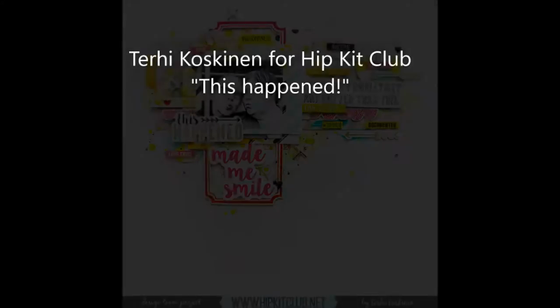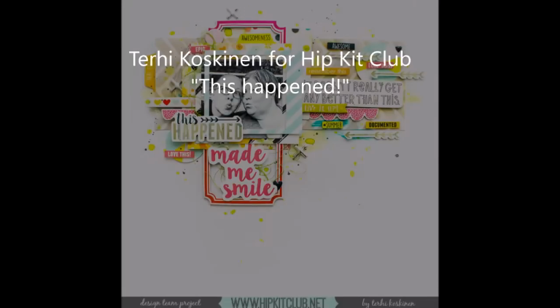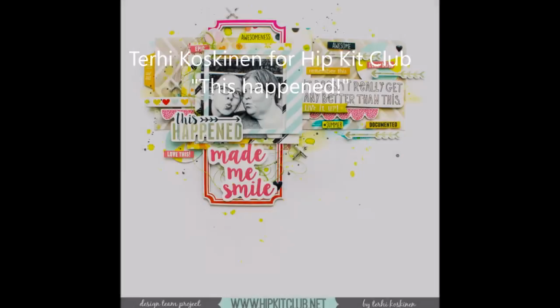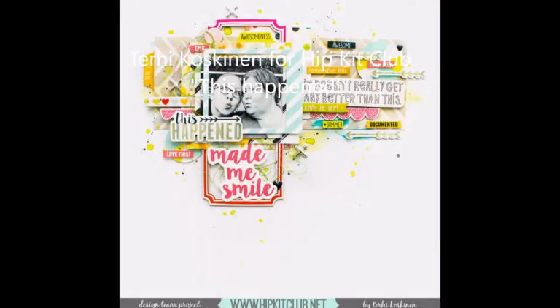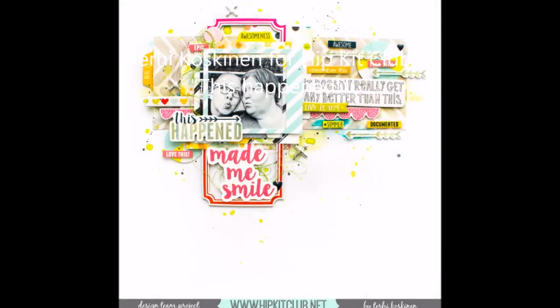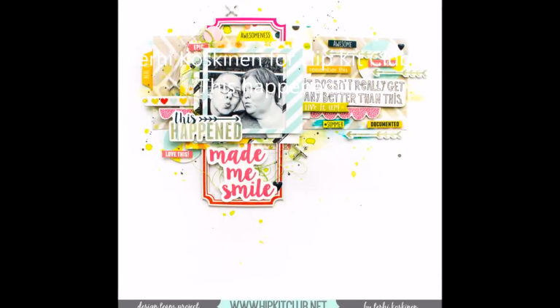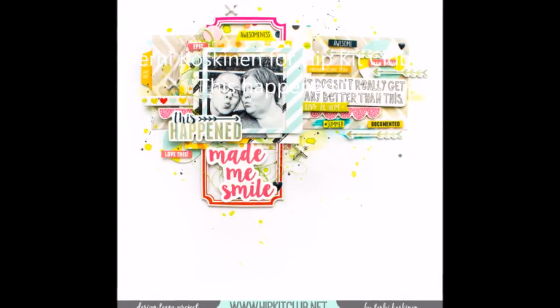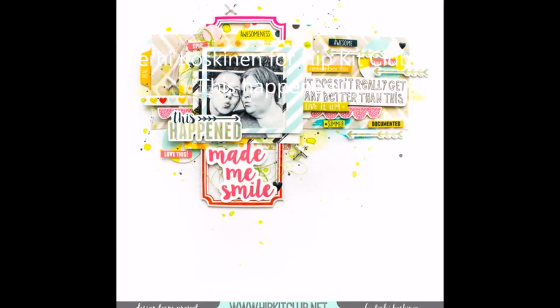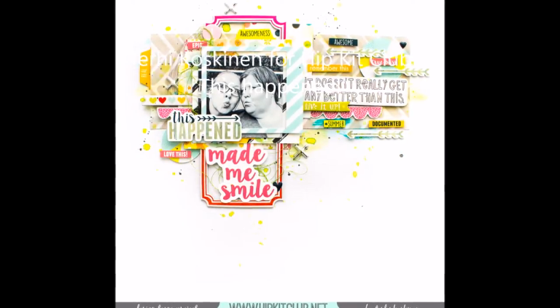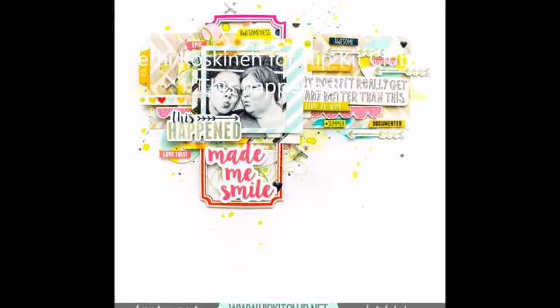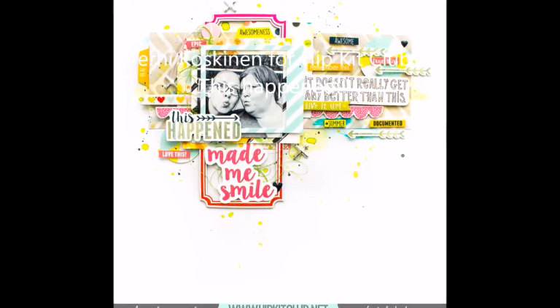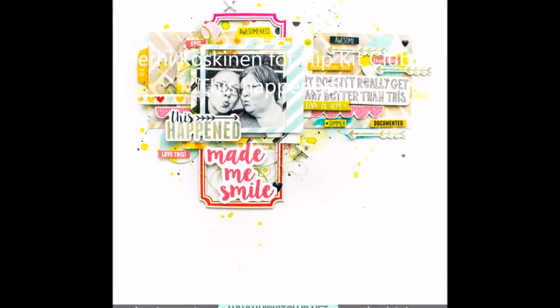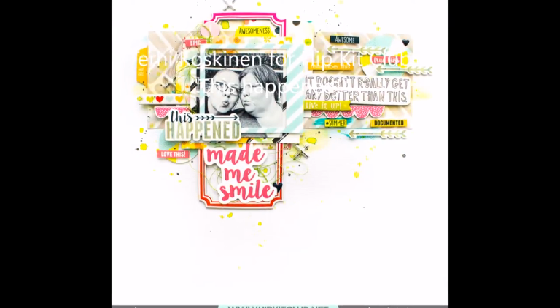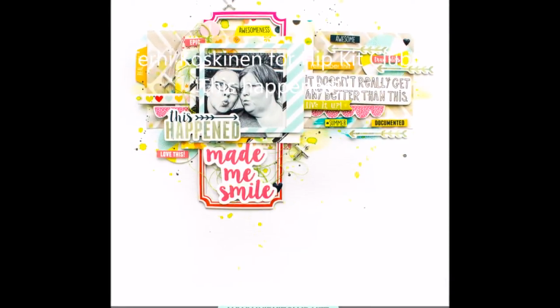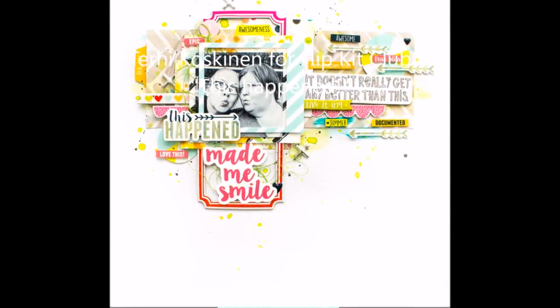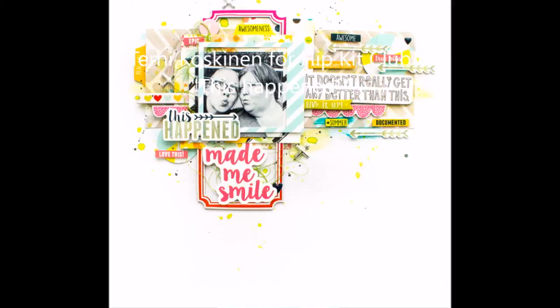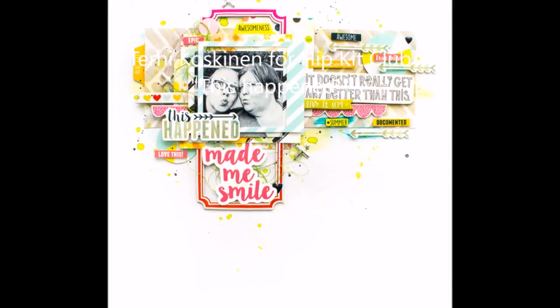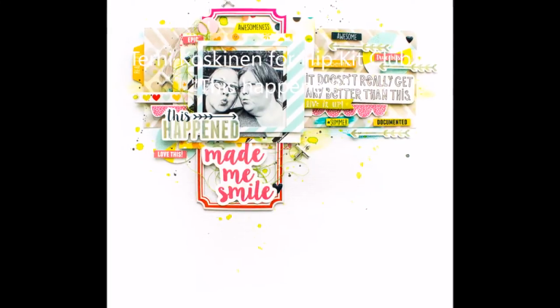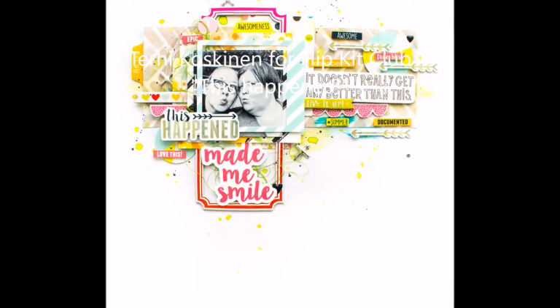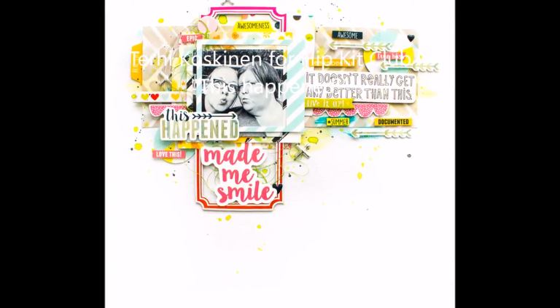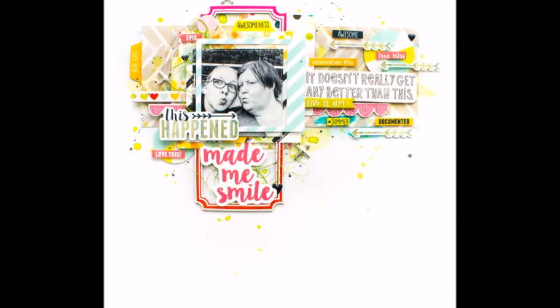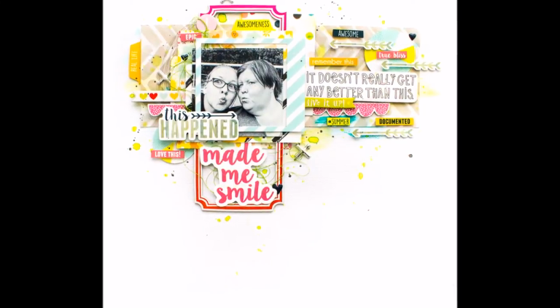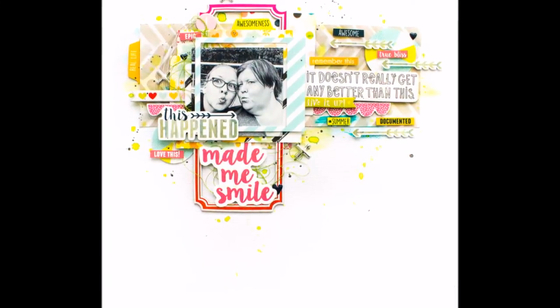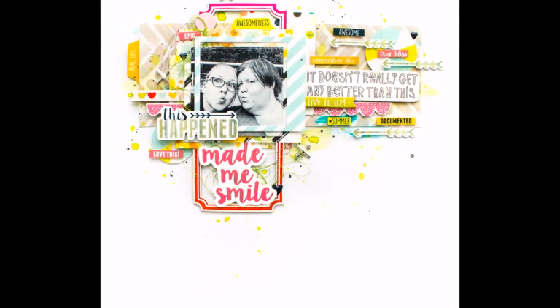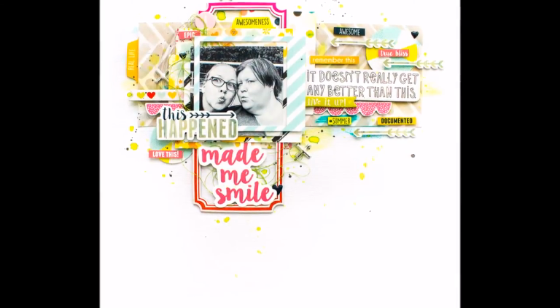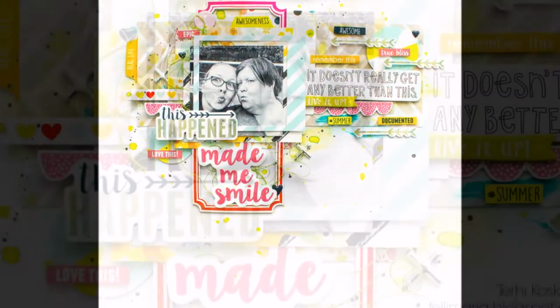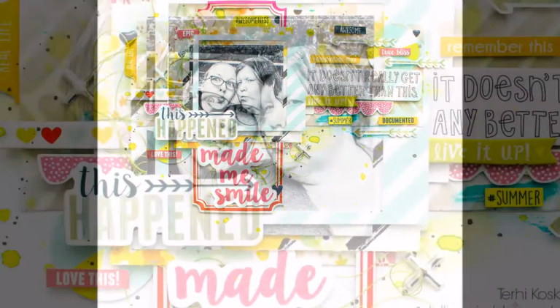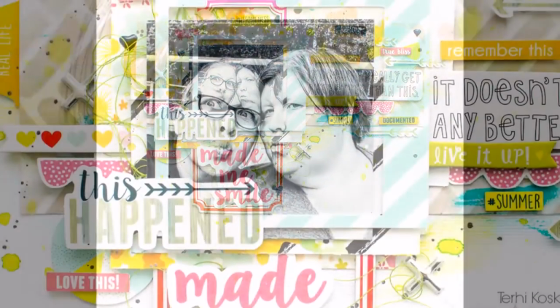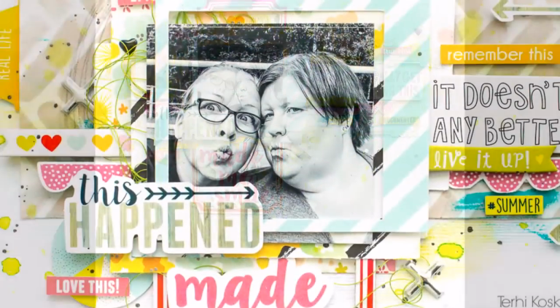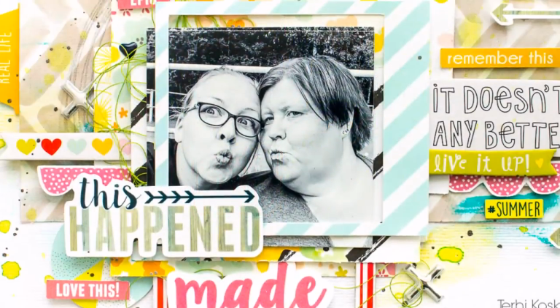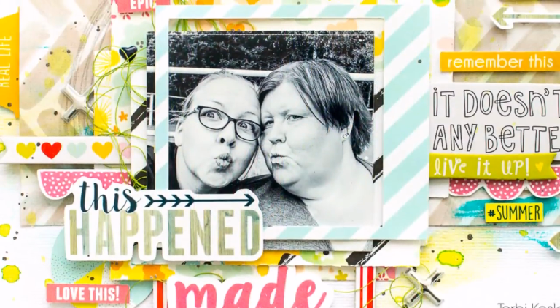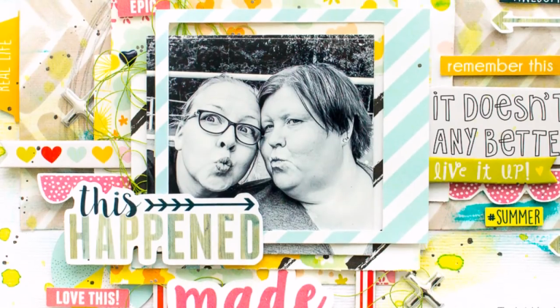Hi all! Terhi here. Today I'm doing a layout with lots and lots of exclusive ephemeras from Hipkit Club.